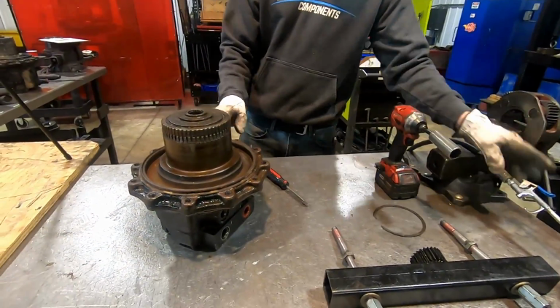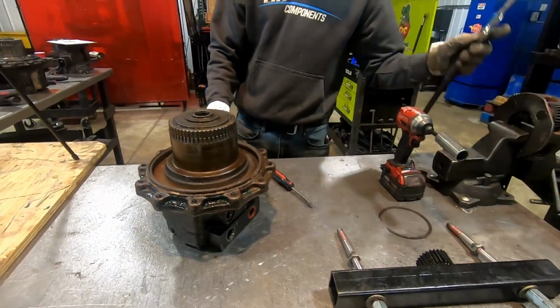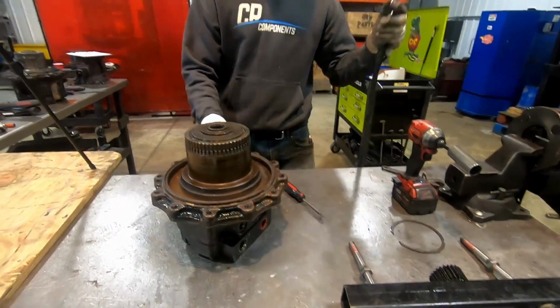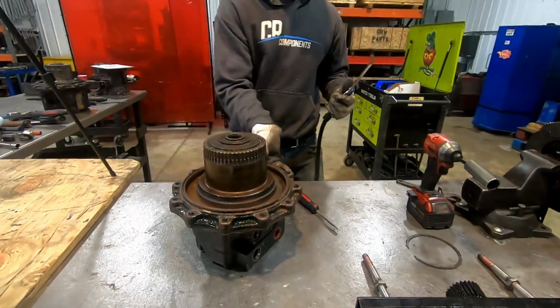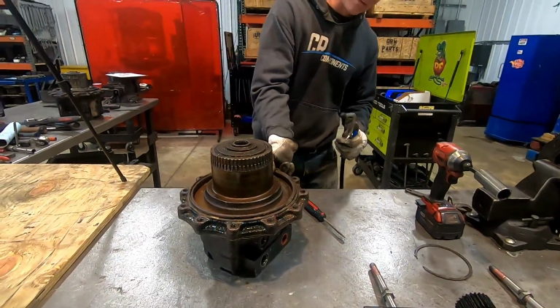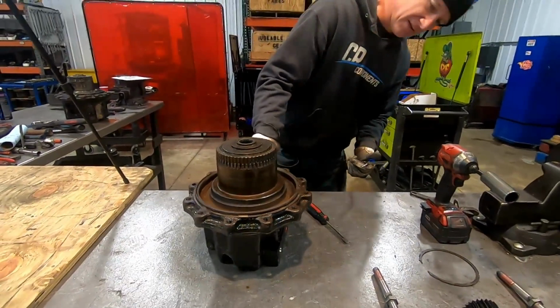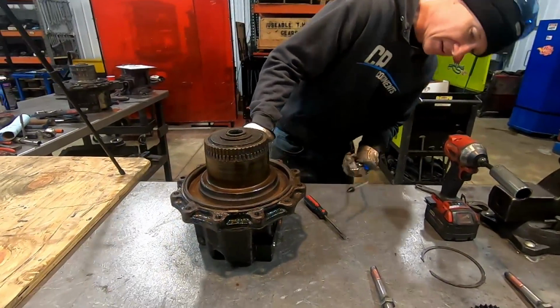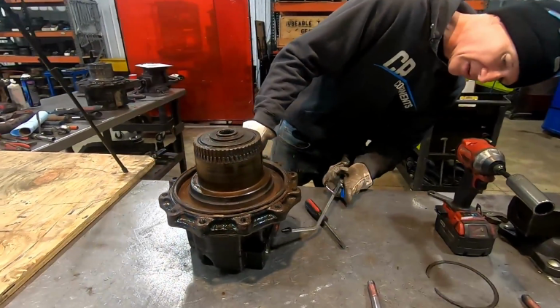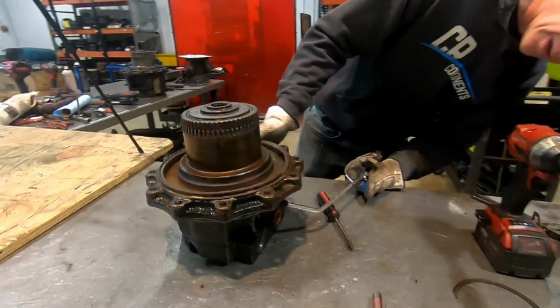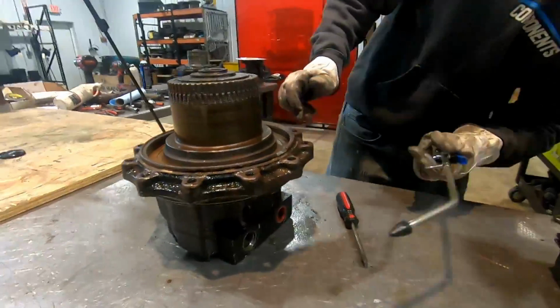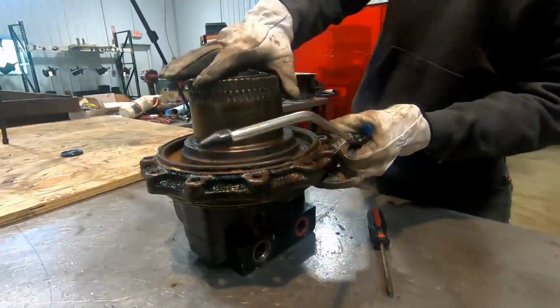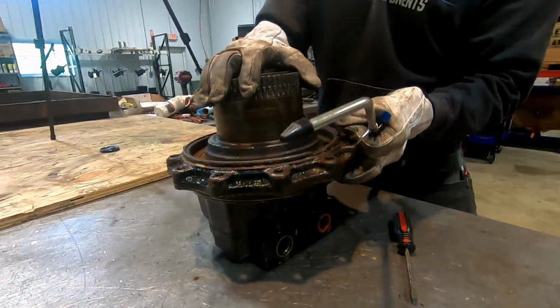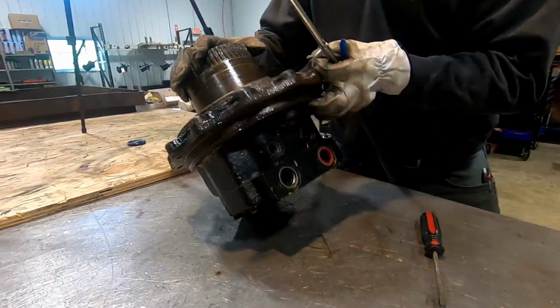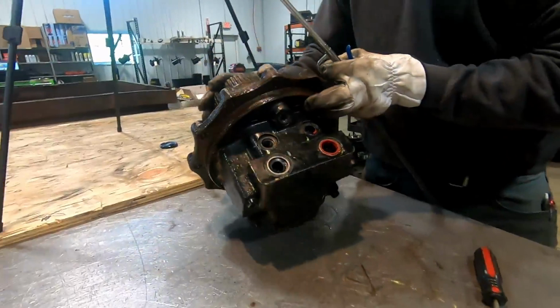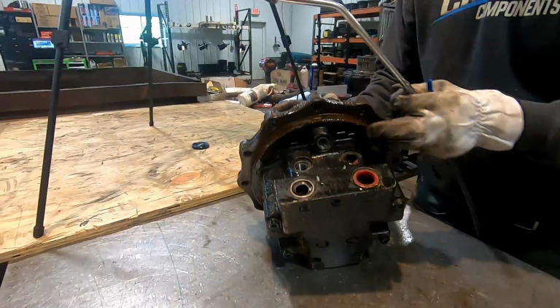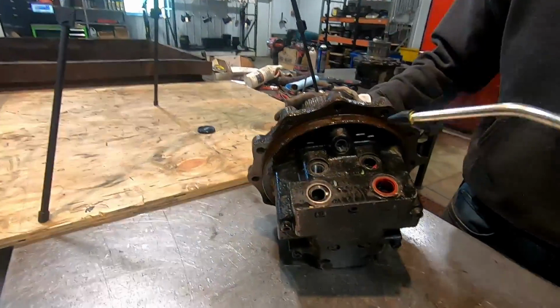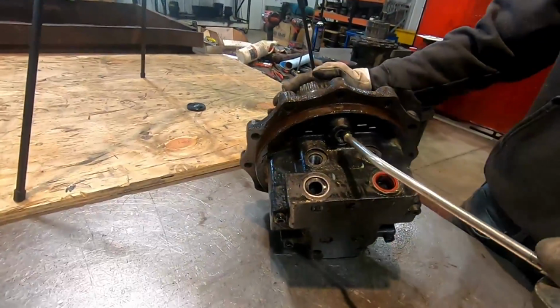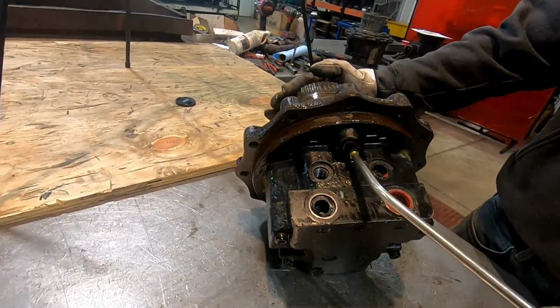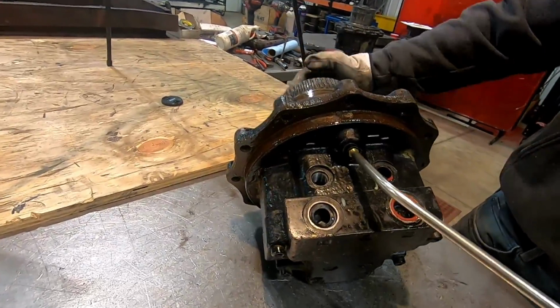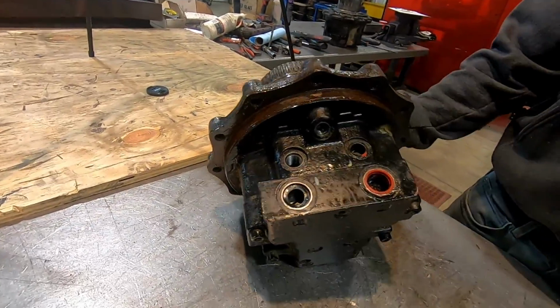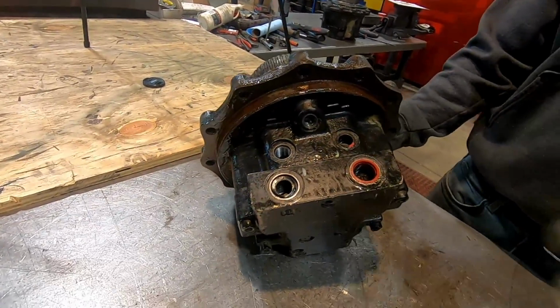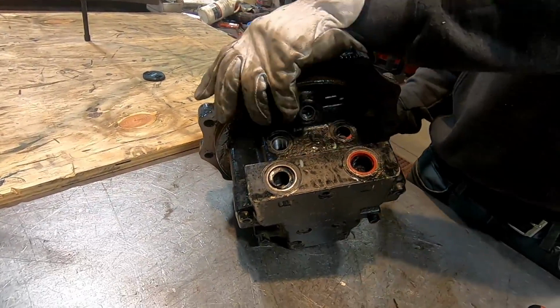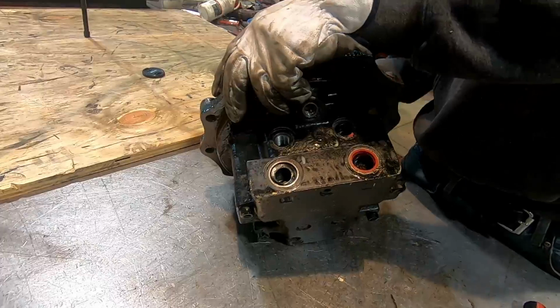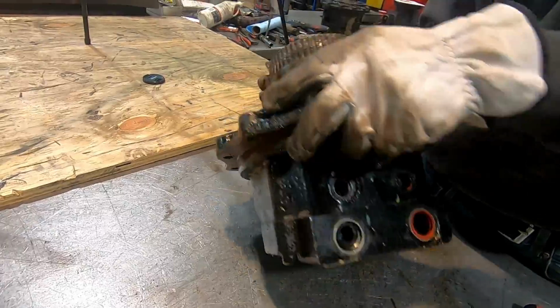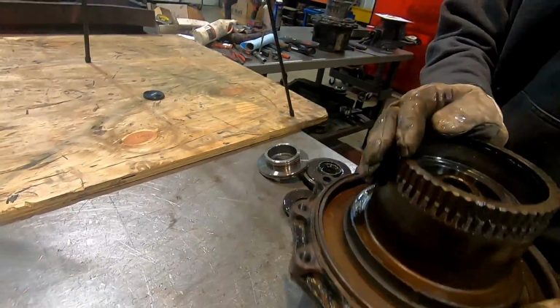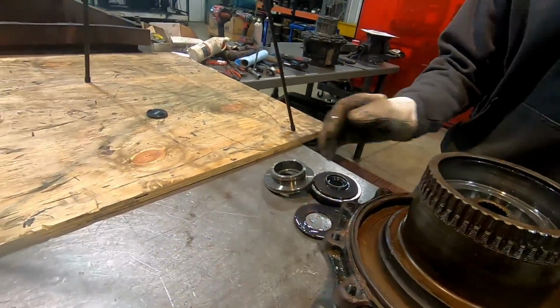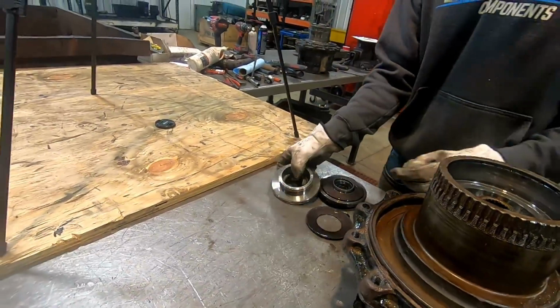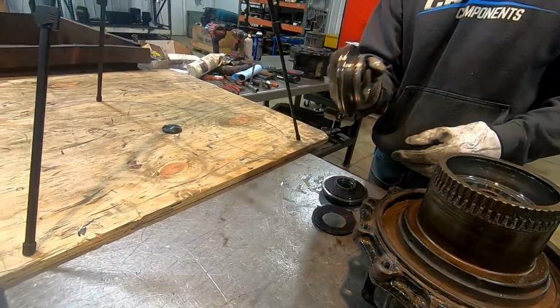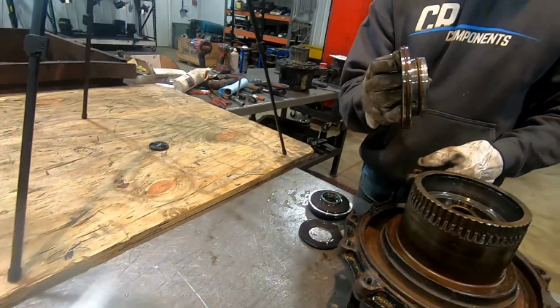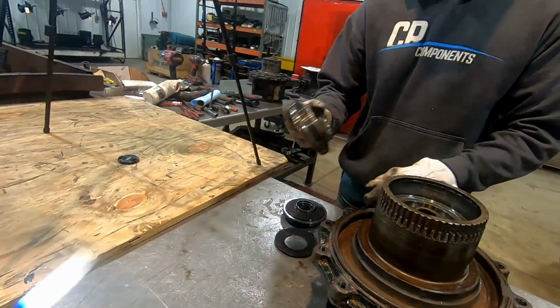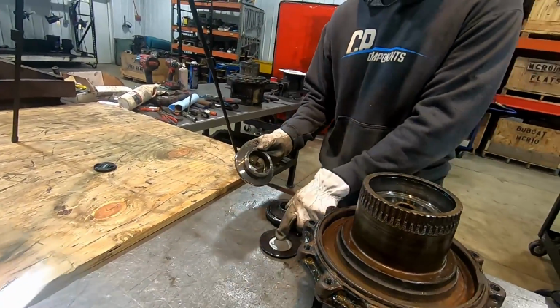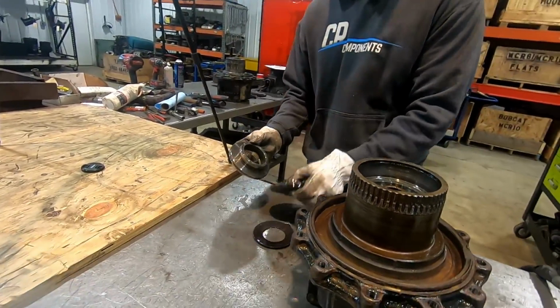Now you can apply under here — this is your port — and it'll all pop off just like so.